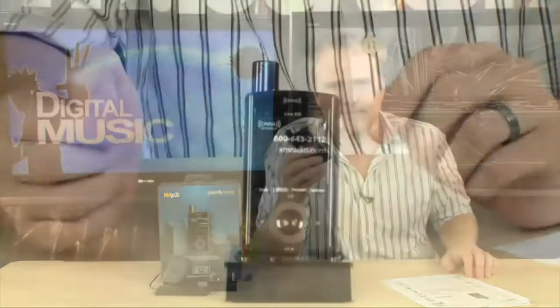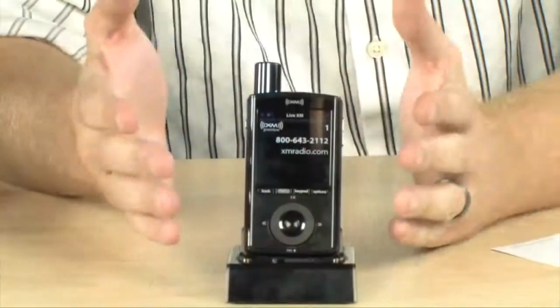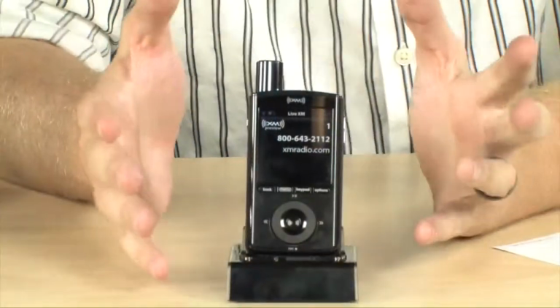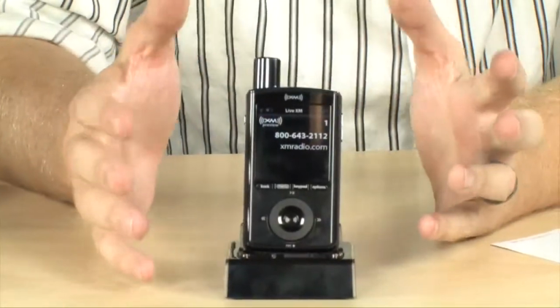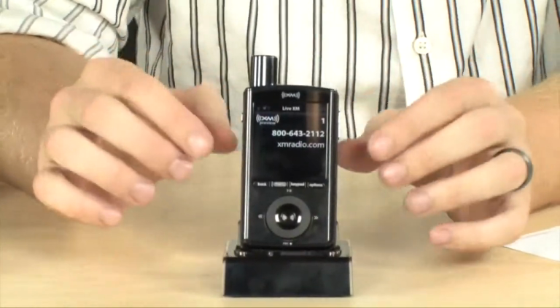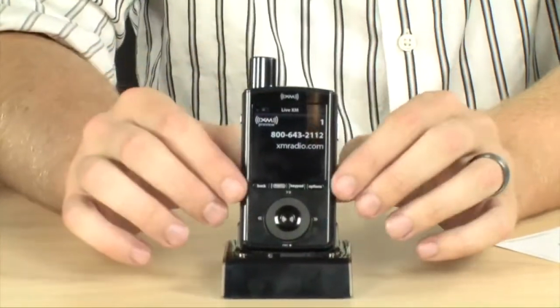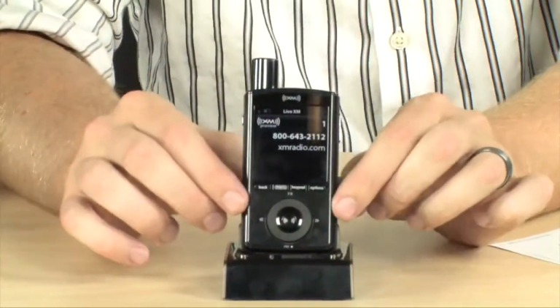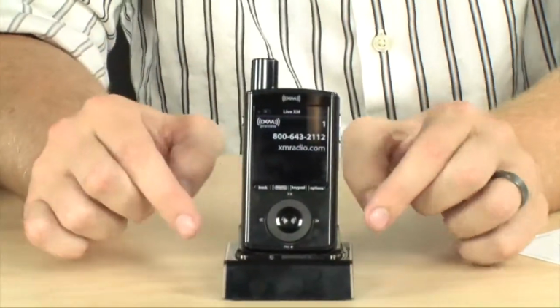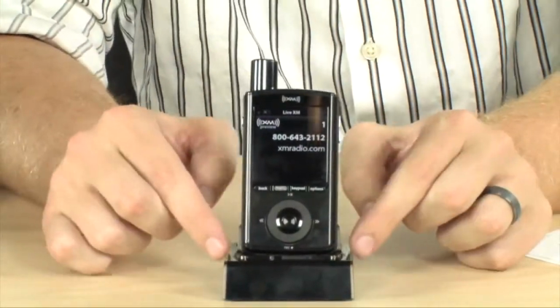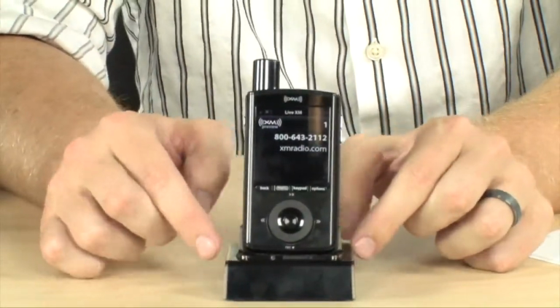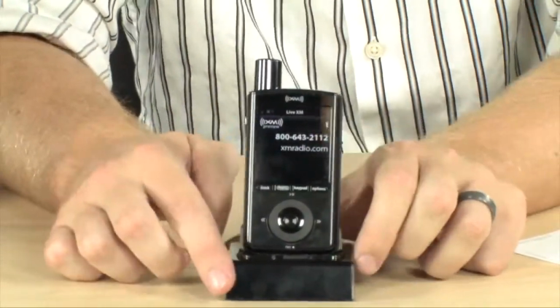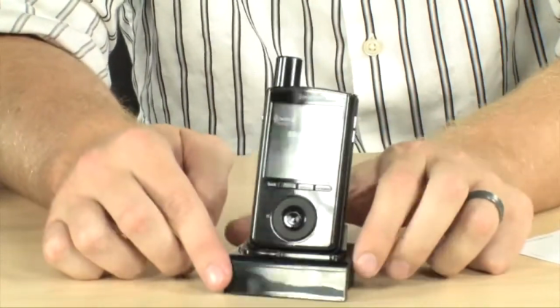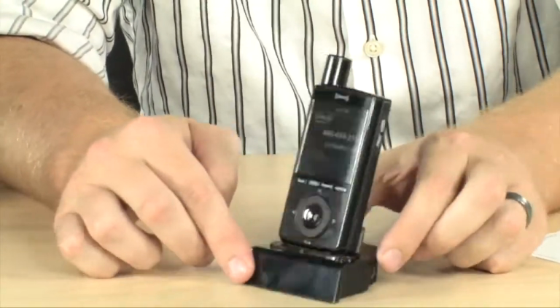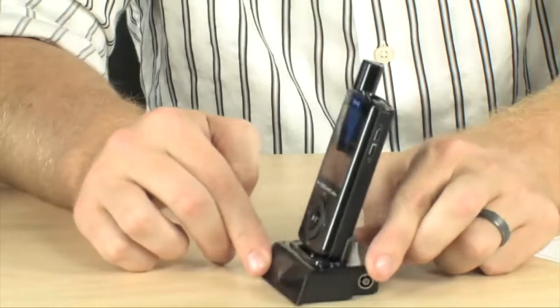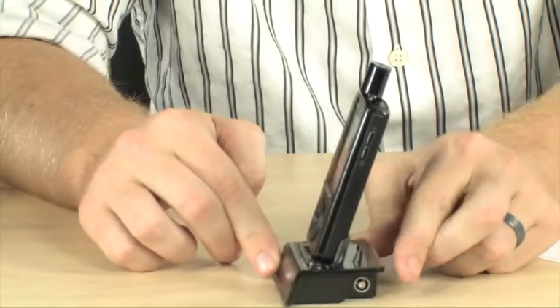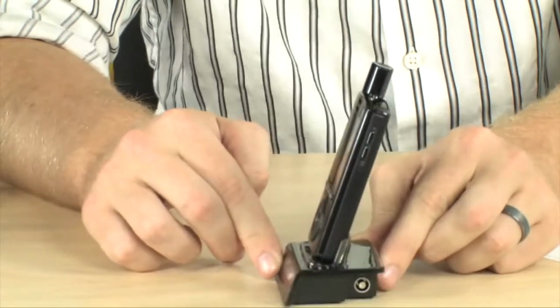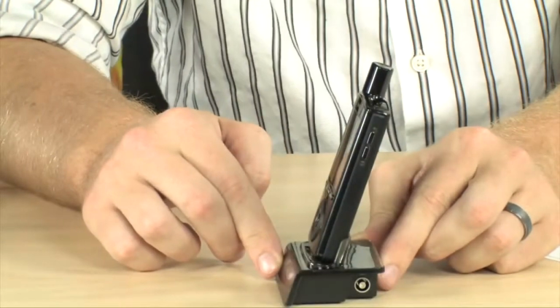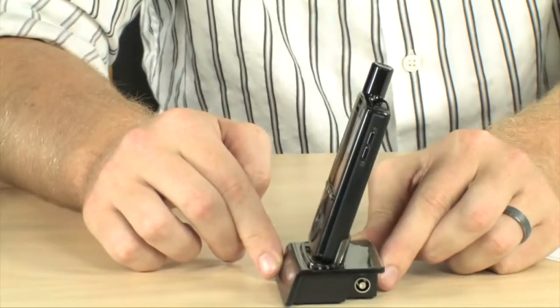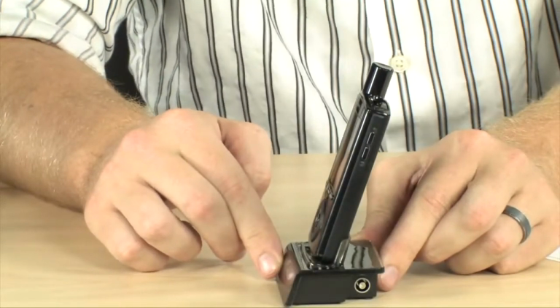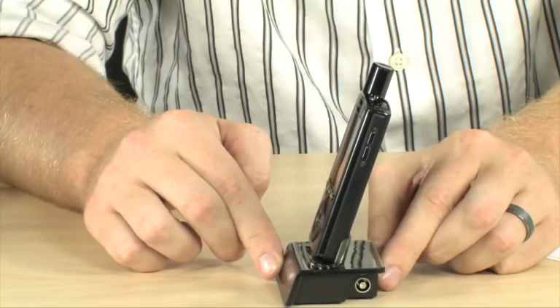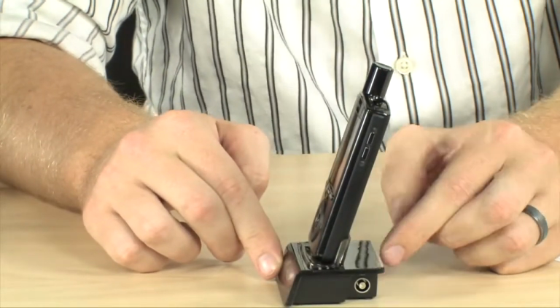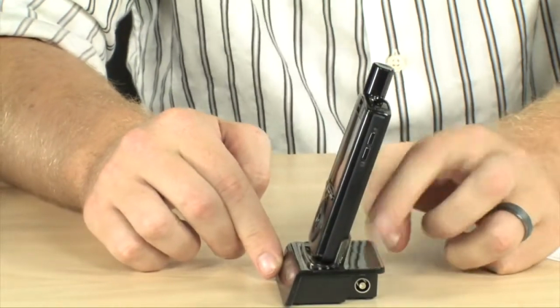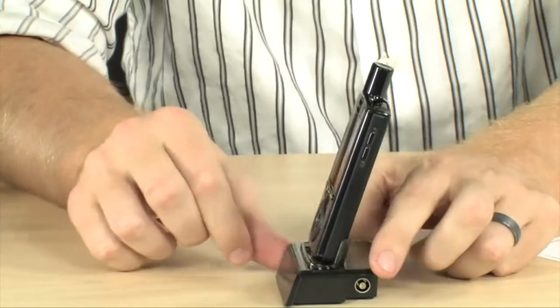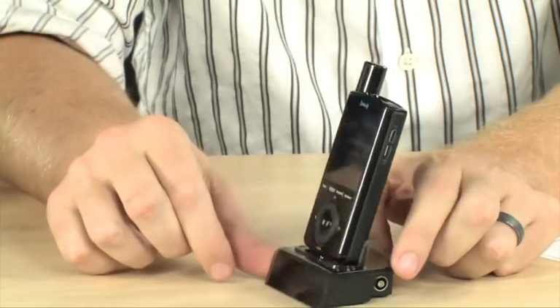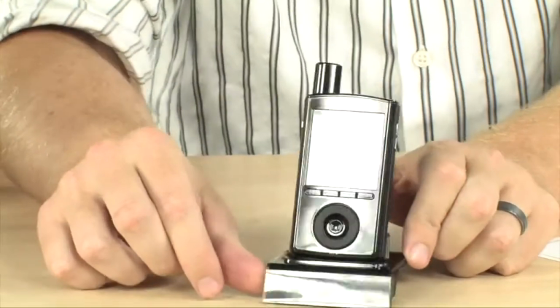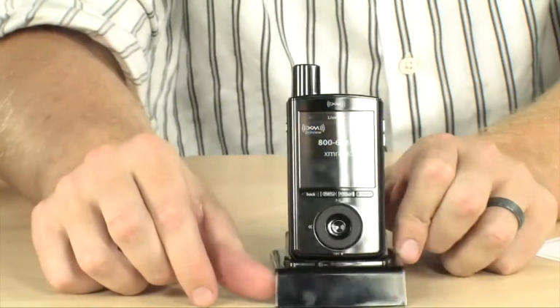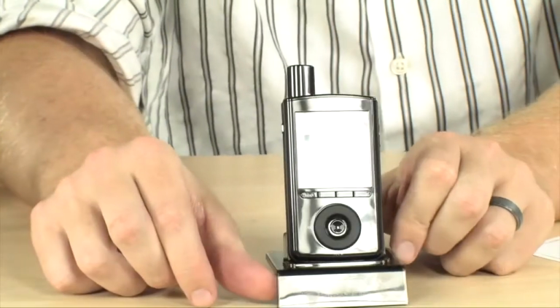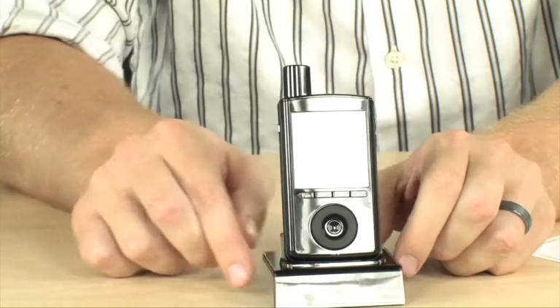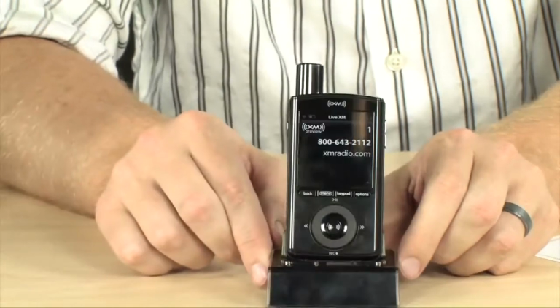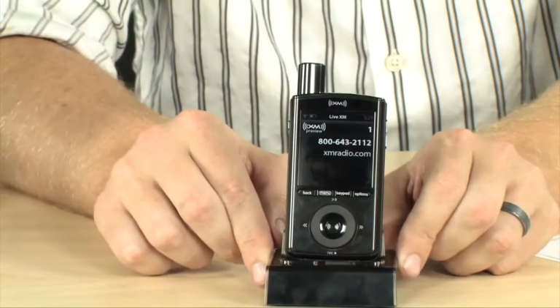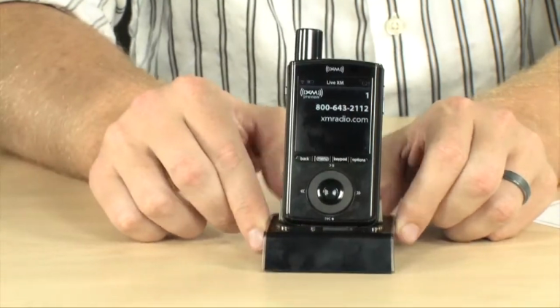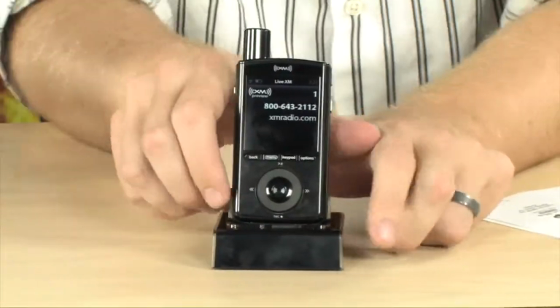Now, as you can see, the XMP3i does come with a dock, so you can use this for charging and for playing into your home stereo. So you can set that up wherever you like.